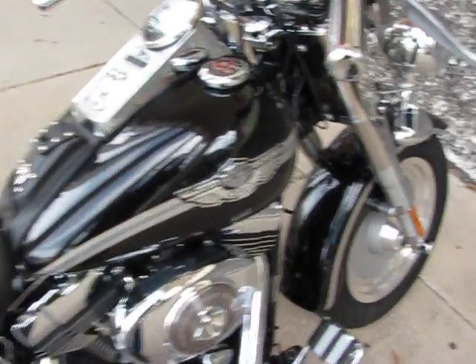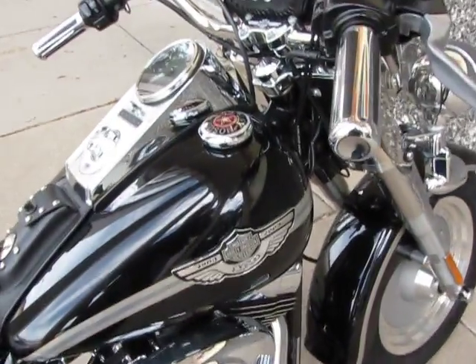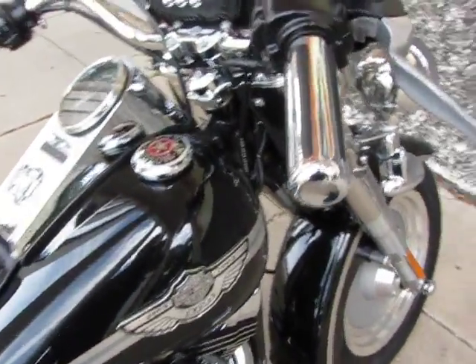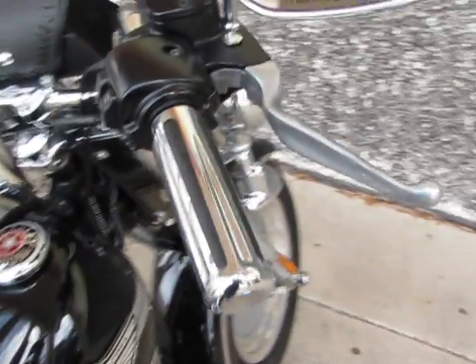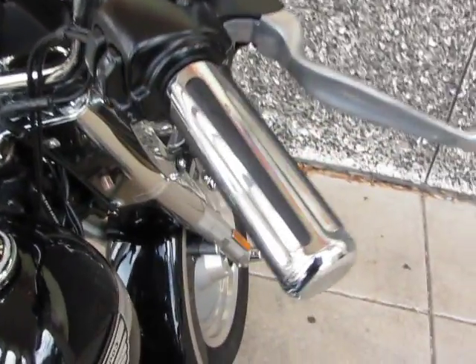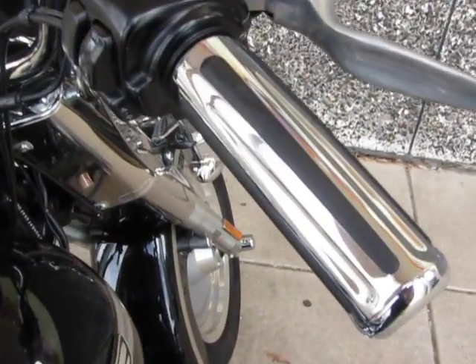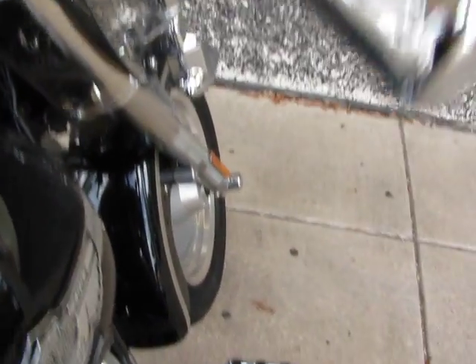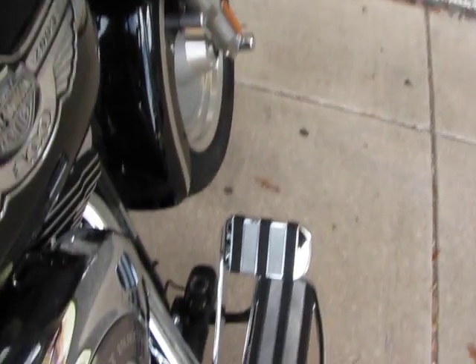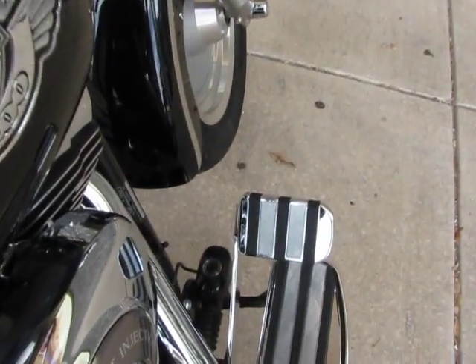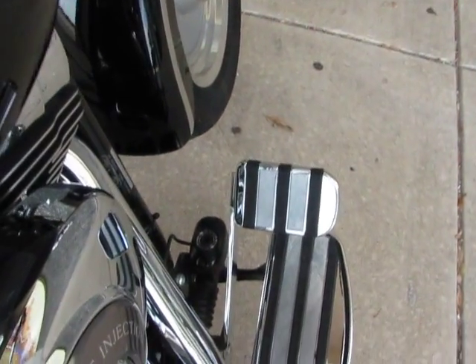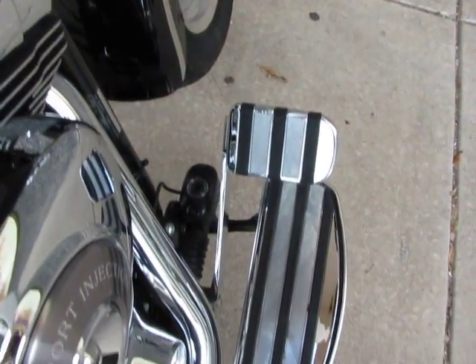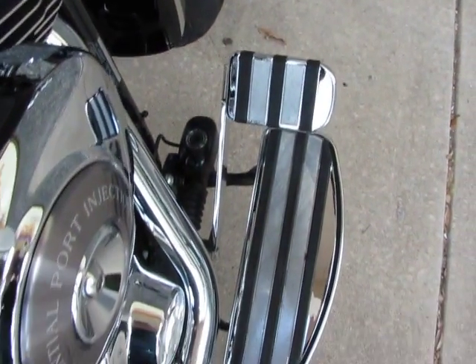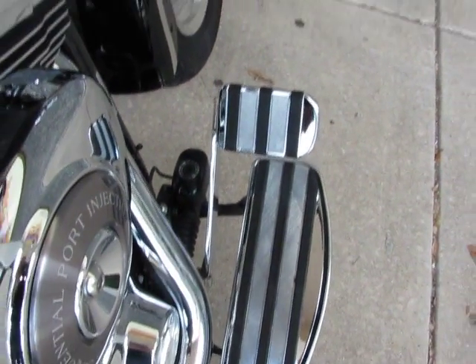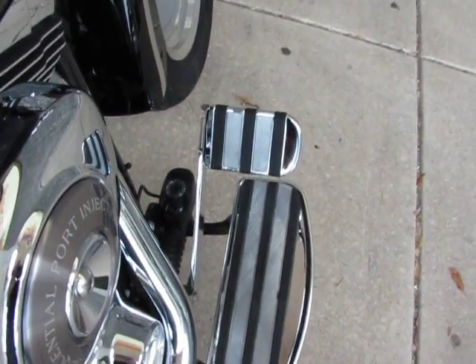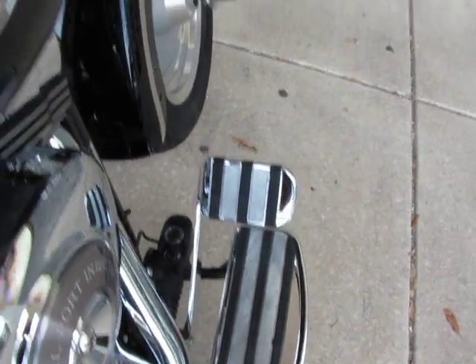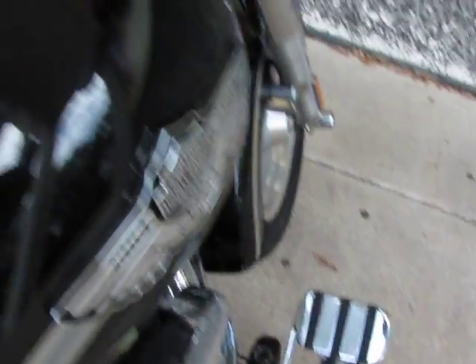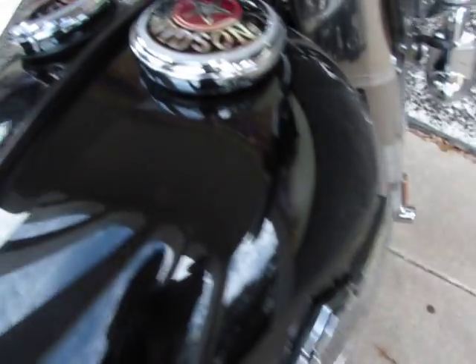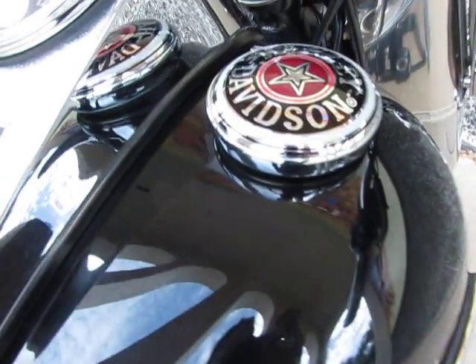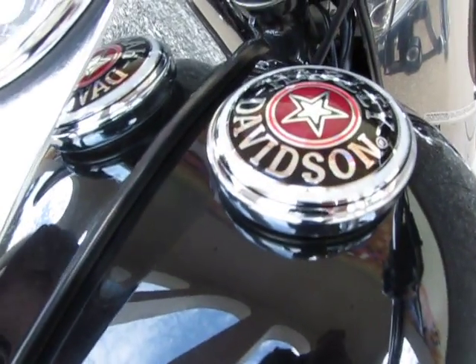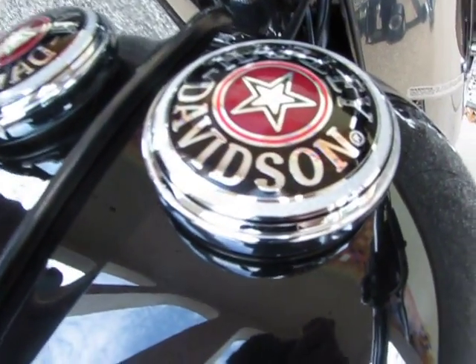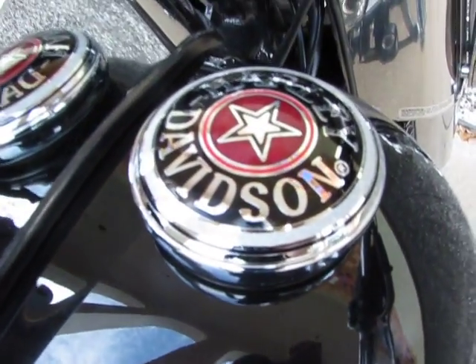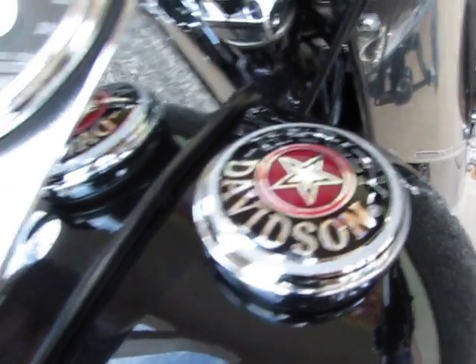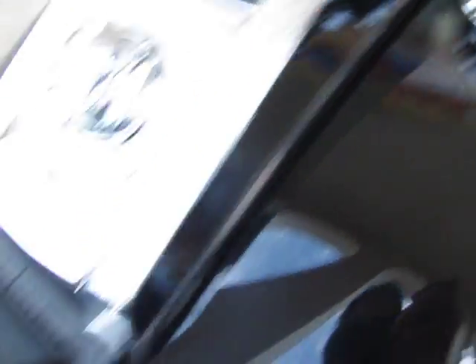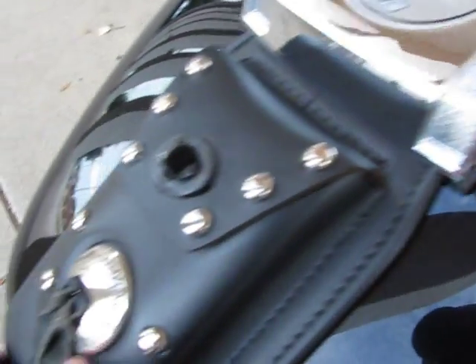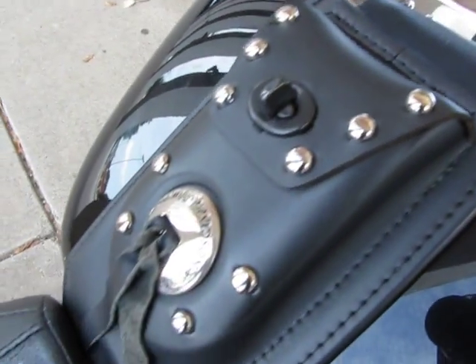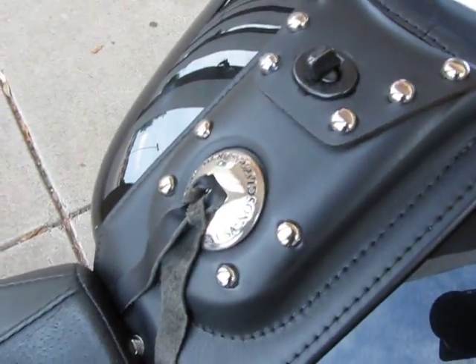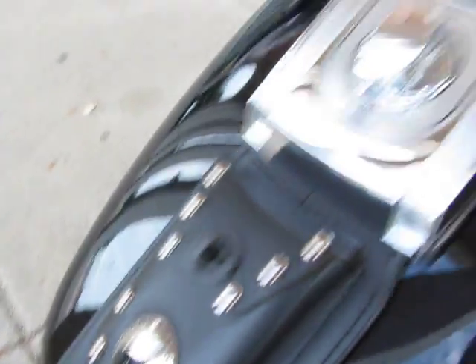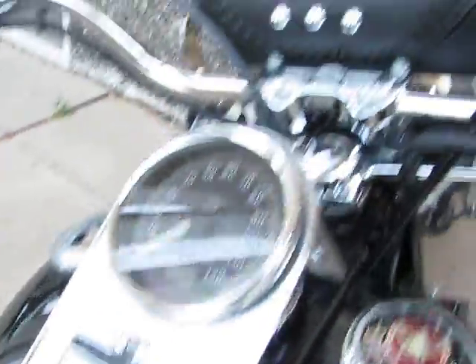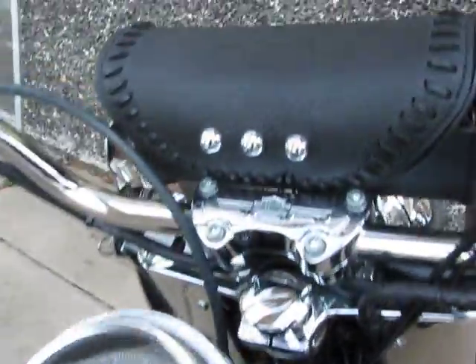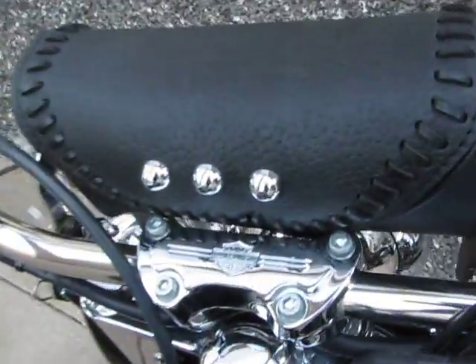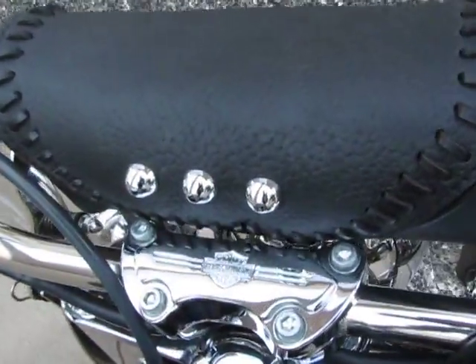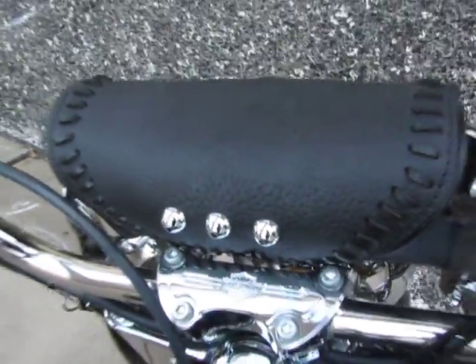But a lot of nice extras including grips, it's got the floorboards like you see on the Road Glide Custom, the Harley-Davidson gas cap that's custom, the leather tank pouch, and leather windshield bag.